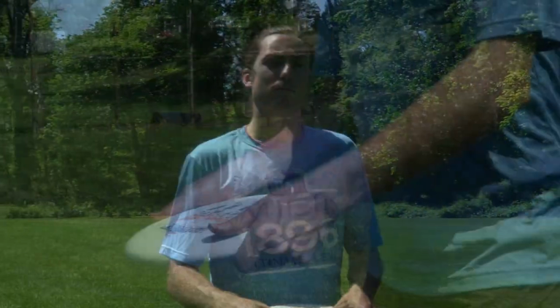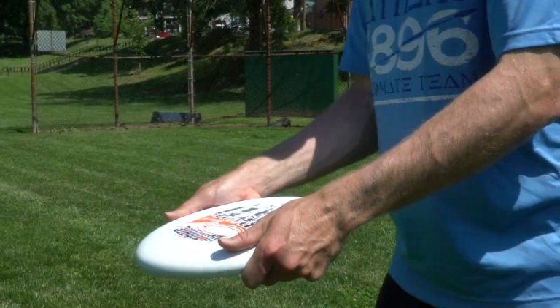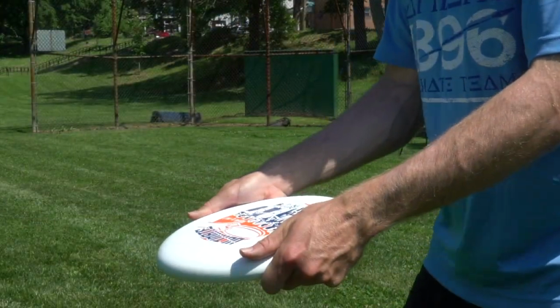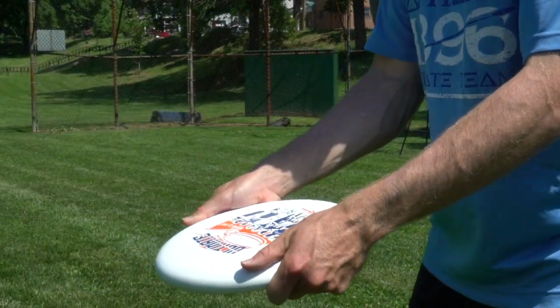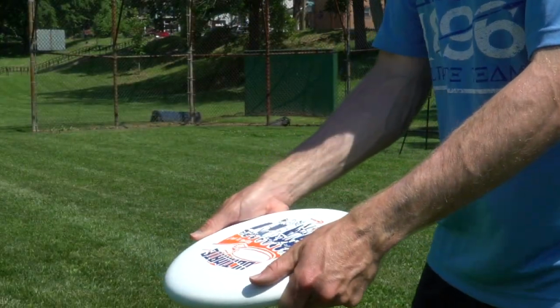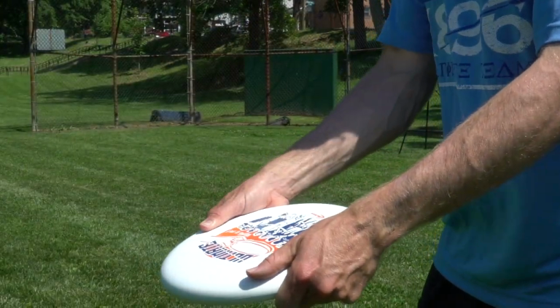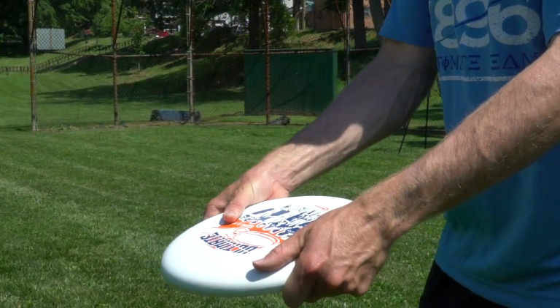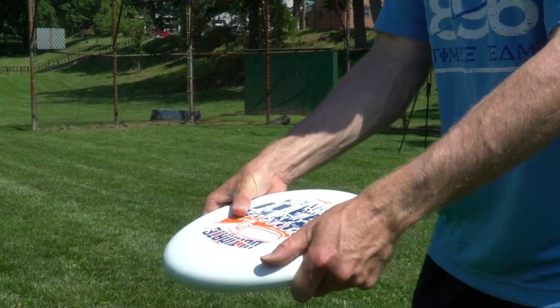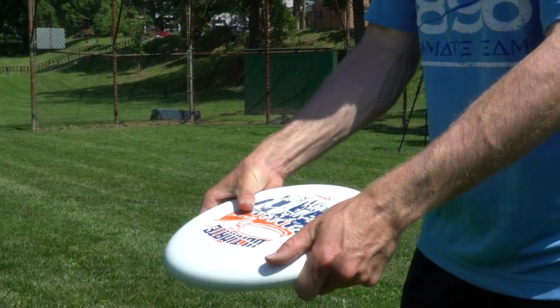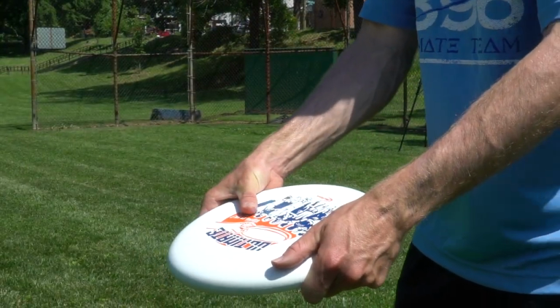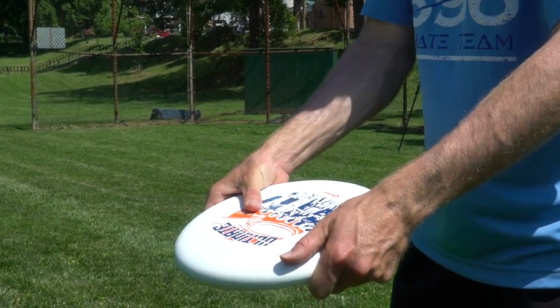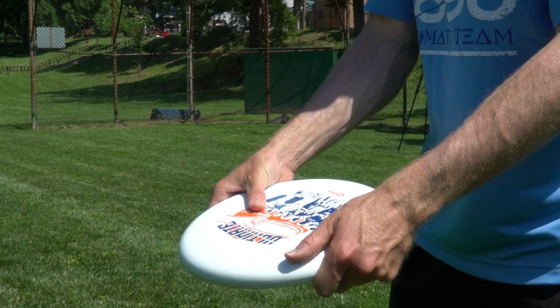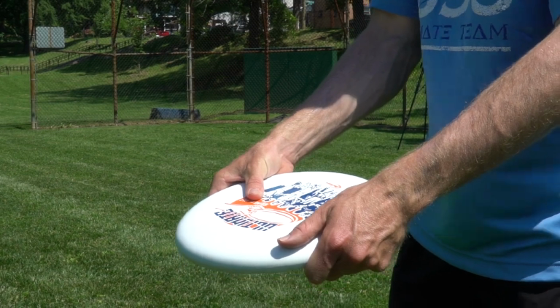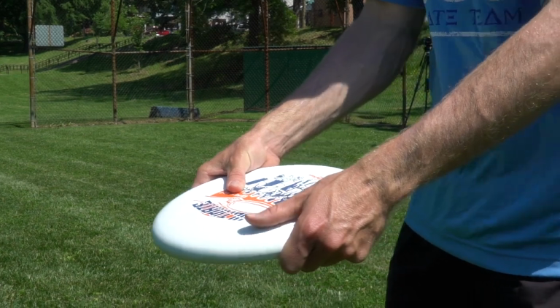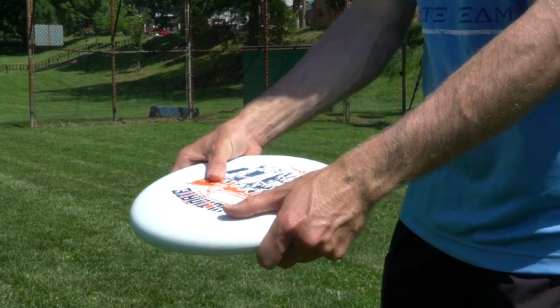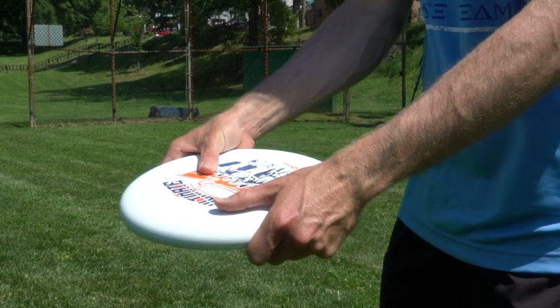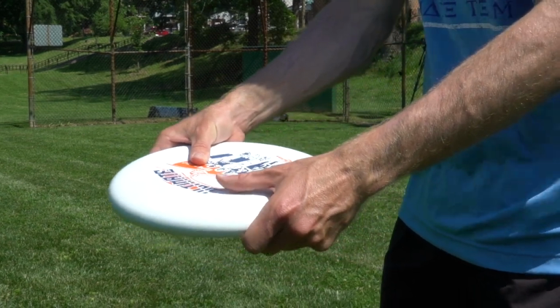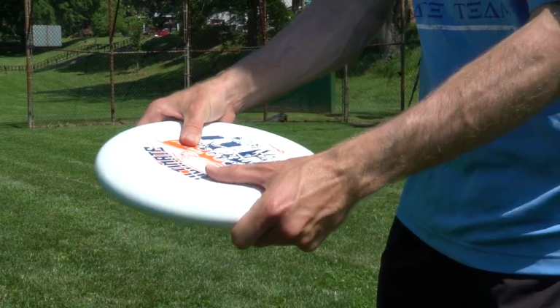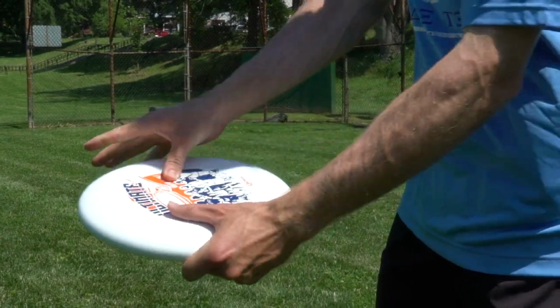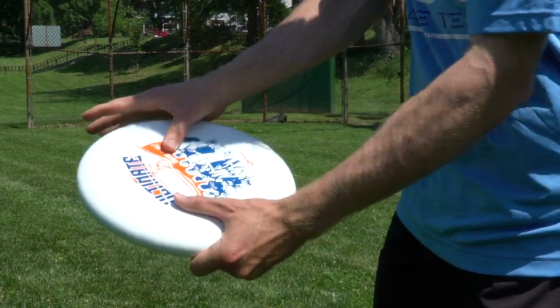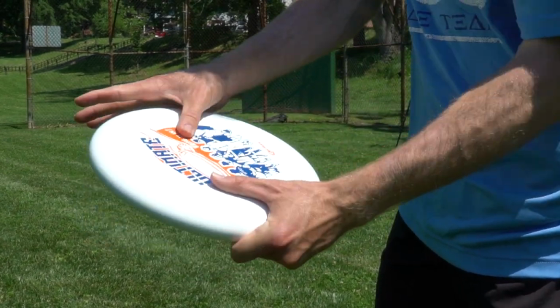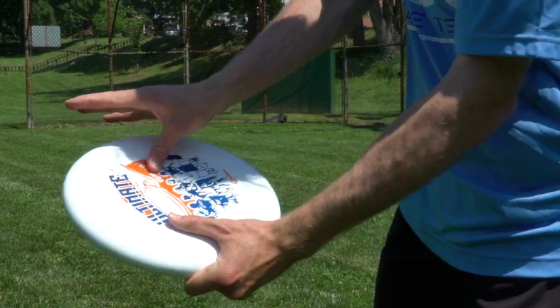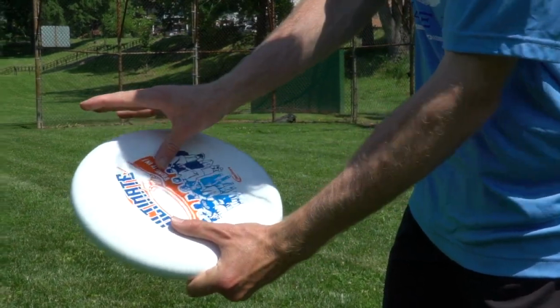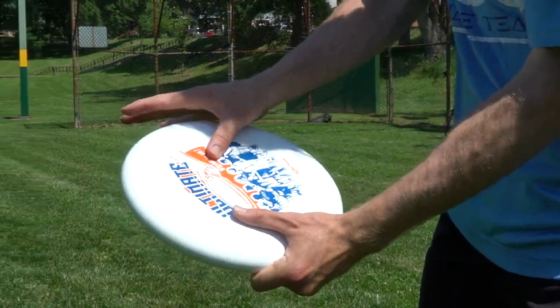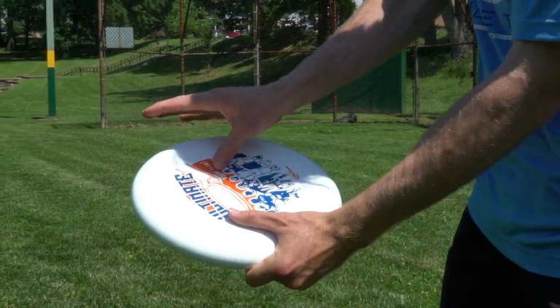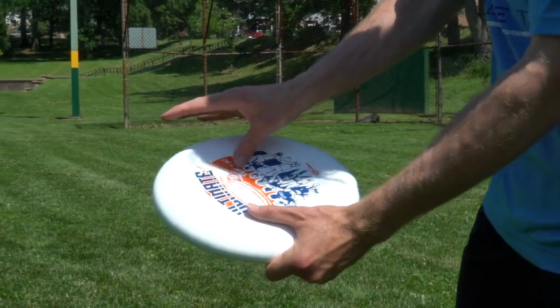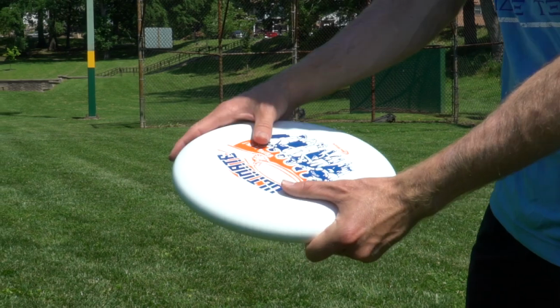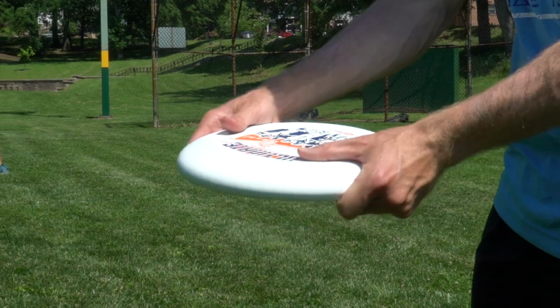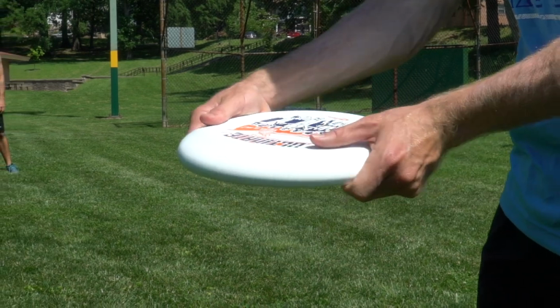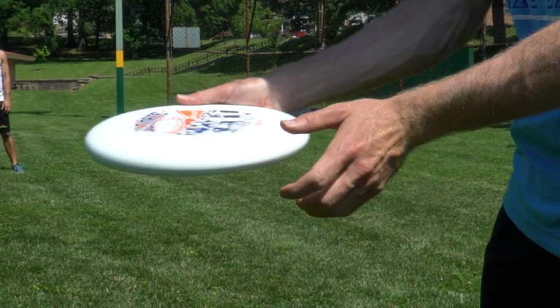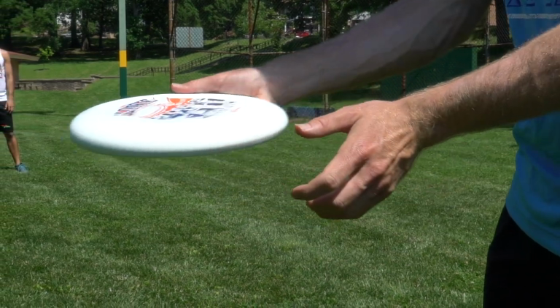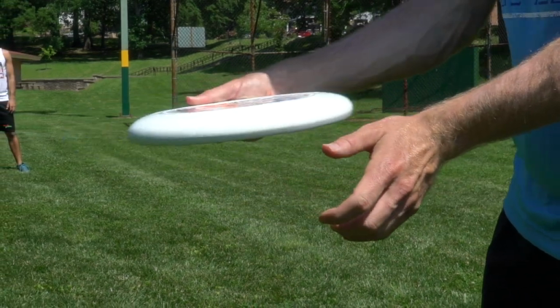First thing for an air bounce is we're going to slide our thumb over to the middle of the disc. This is going to help us put more pressure this way versus the normal throw.